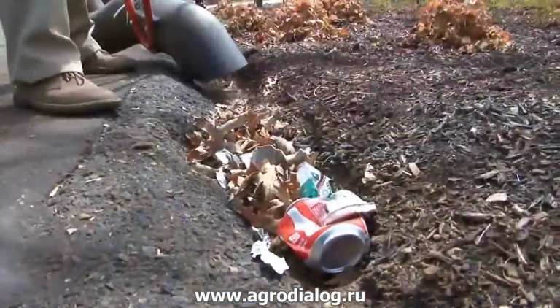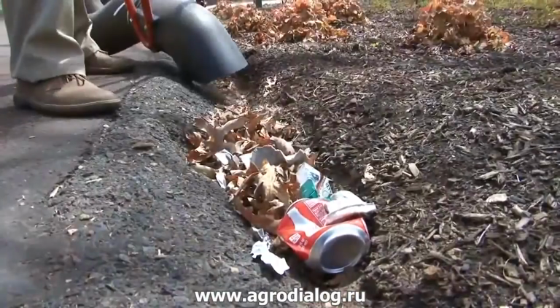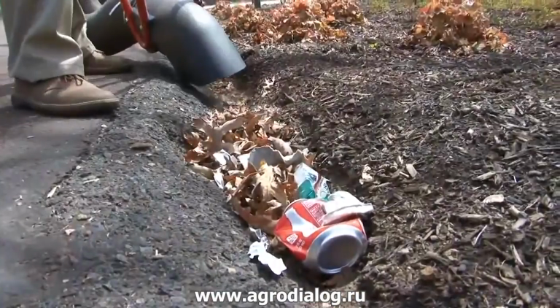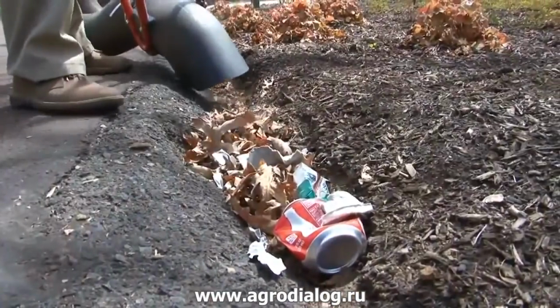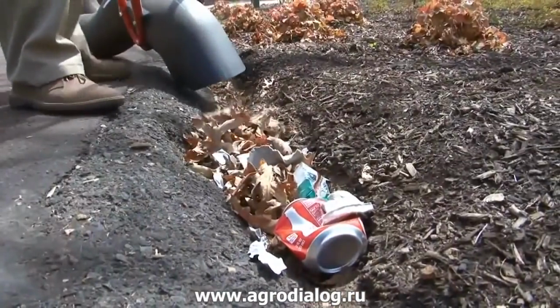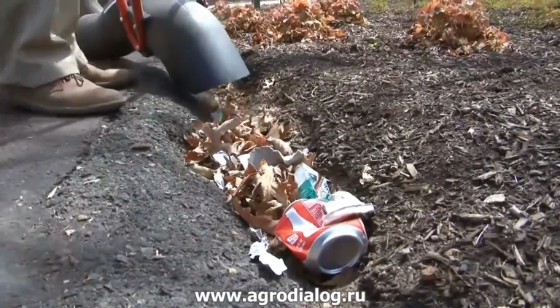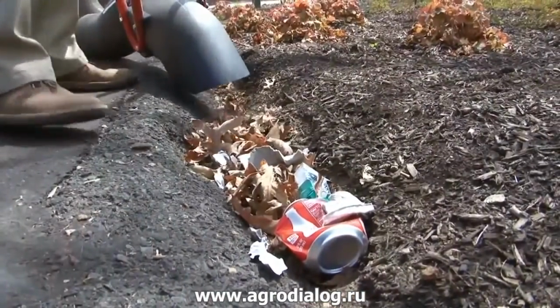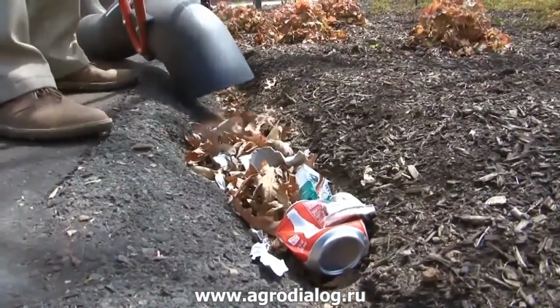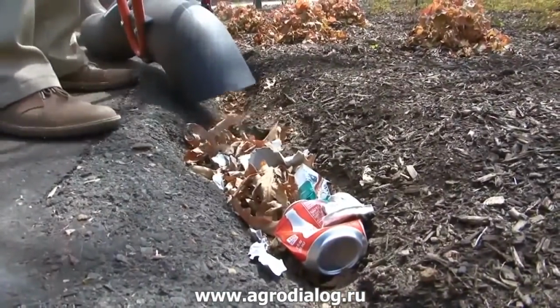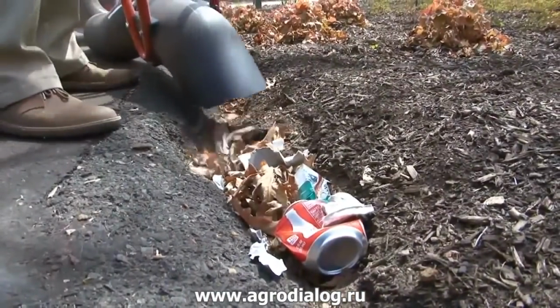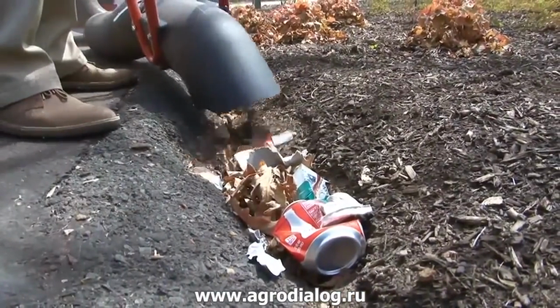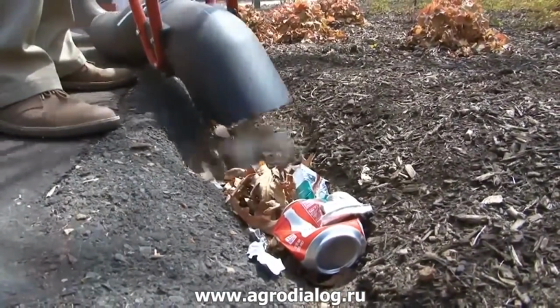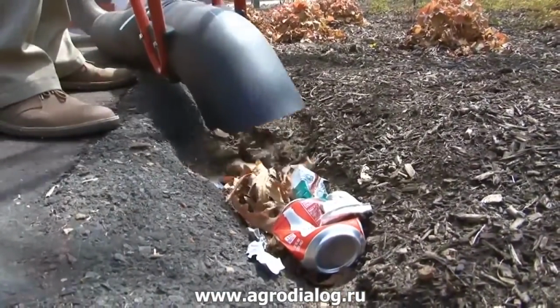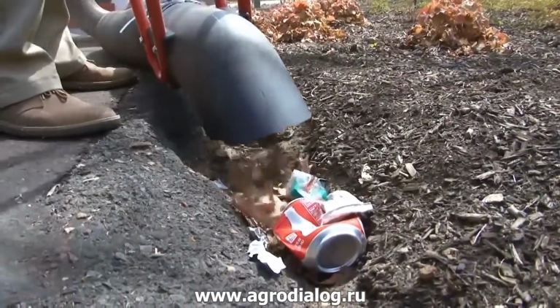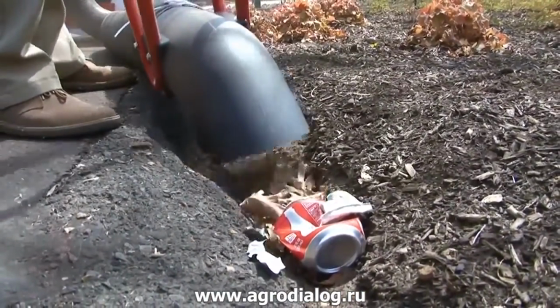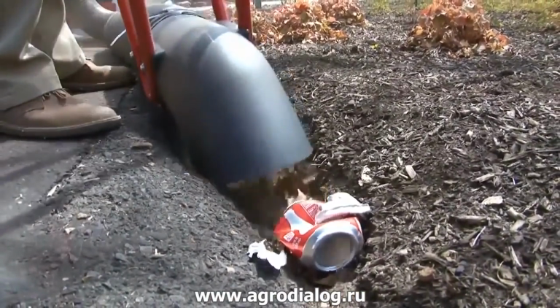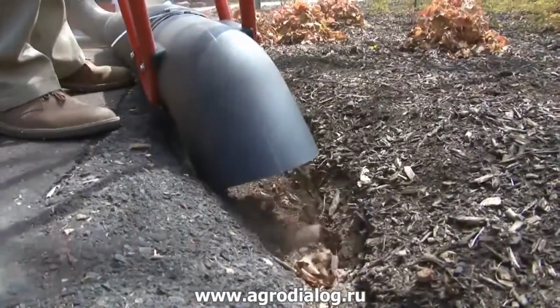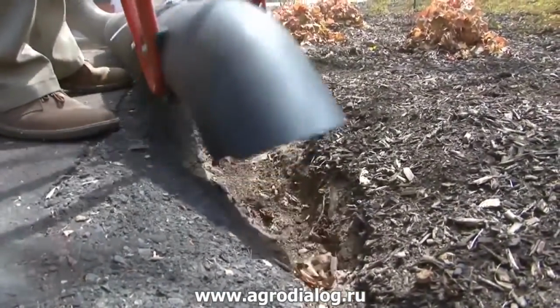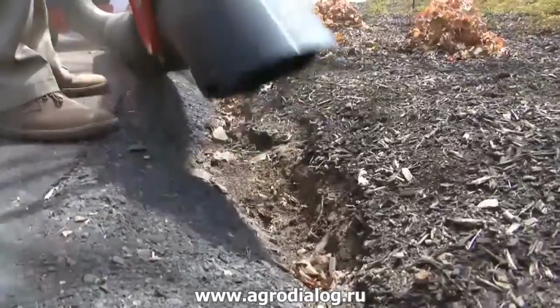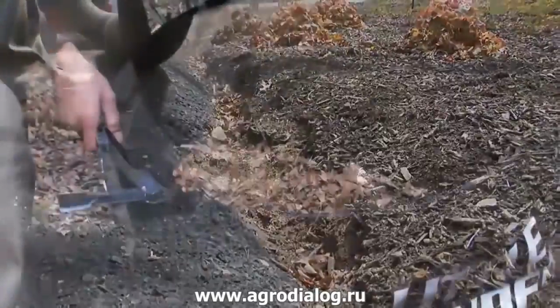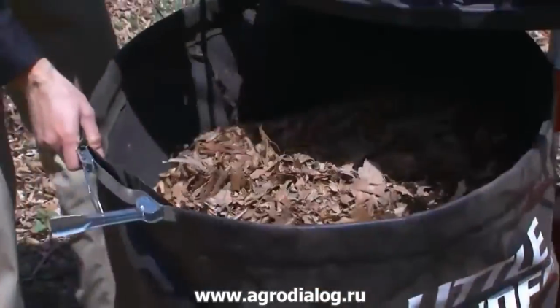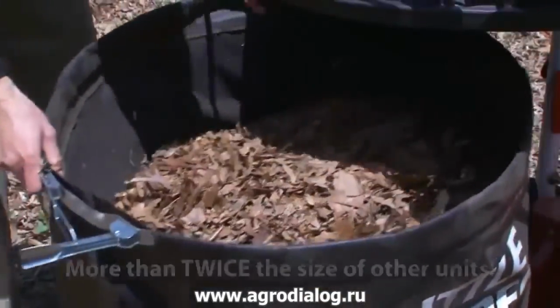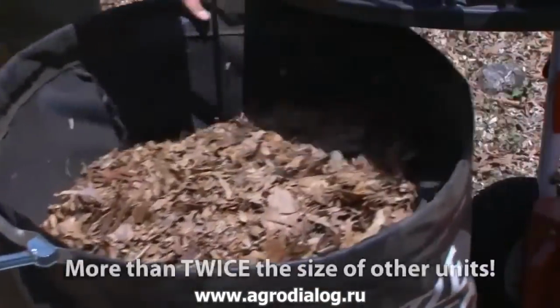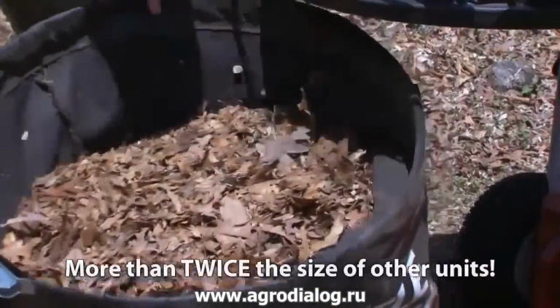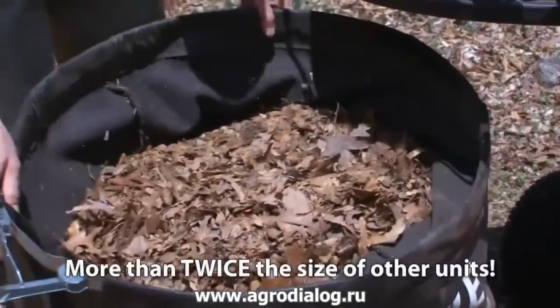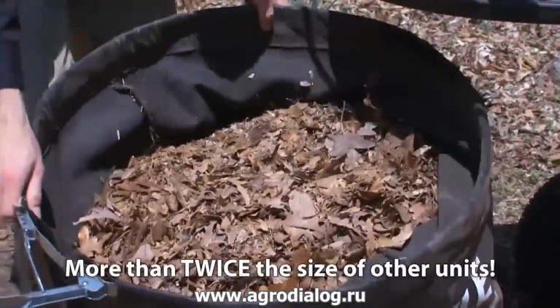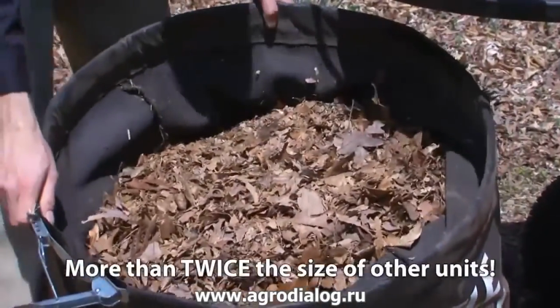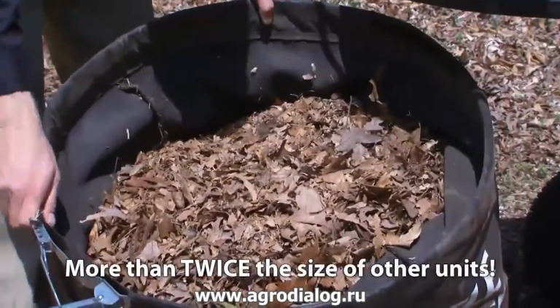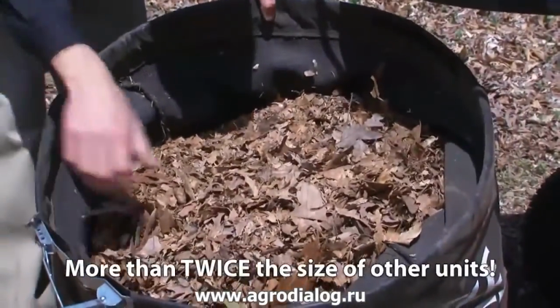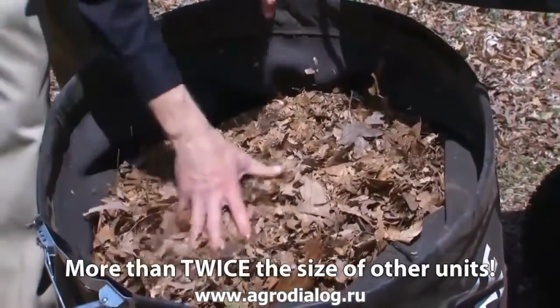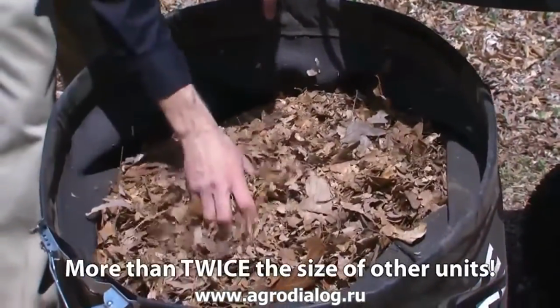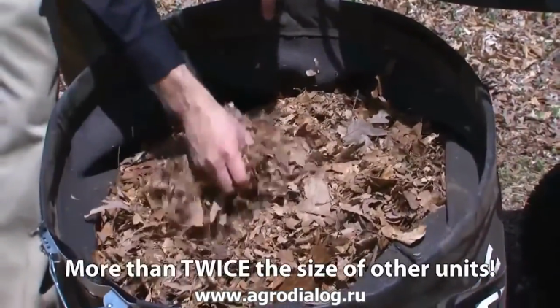A rugged five-blade steel impeller cuts bulky debris down to fit 74 gallons of debris in the bag. That's more than twice the bag size of other units.